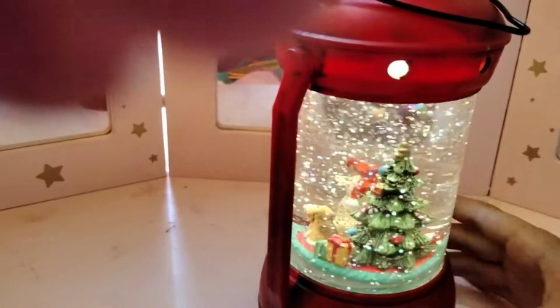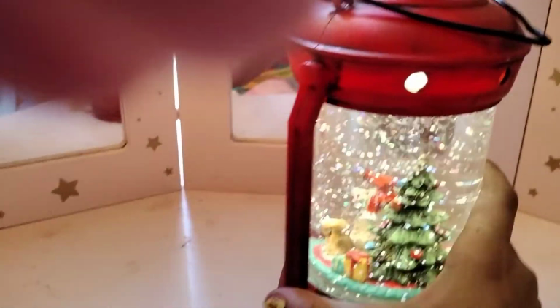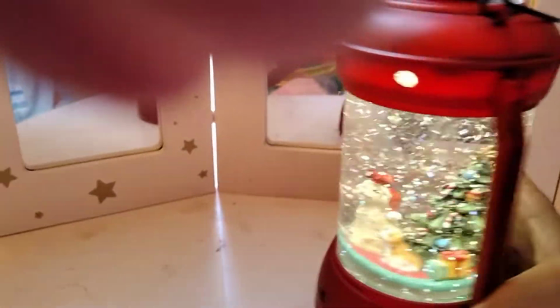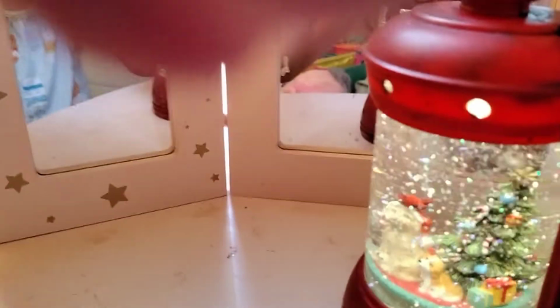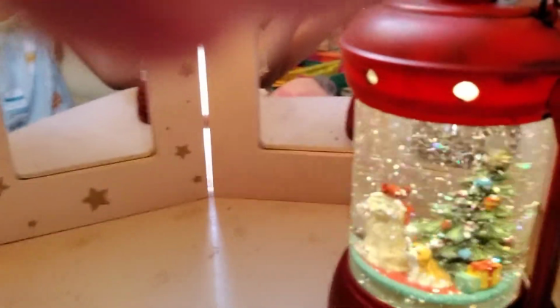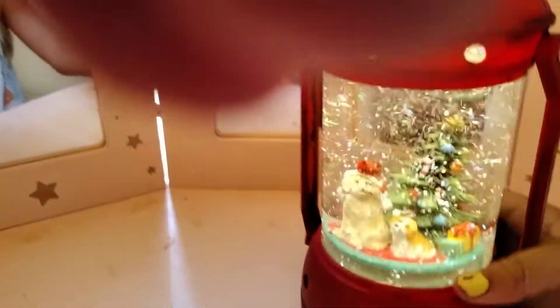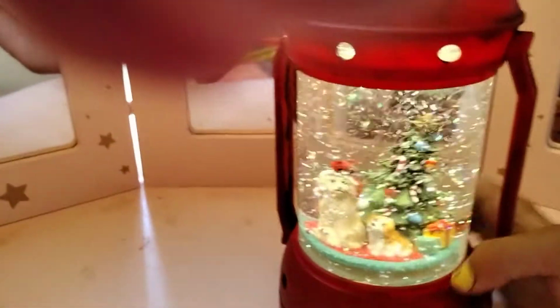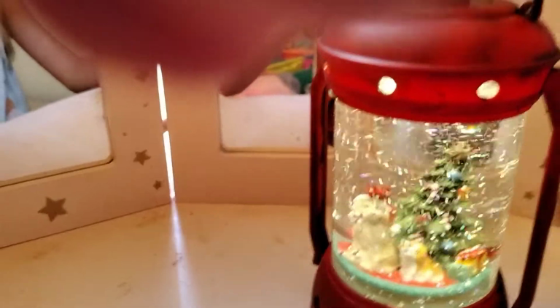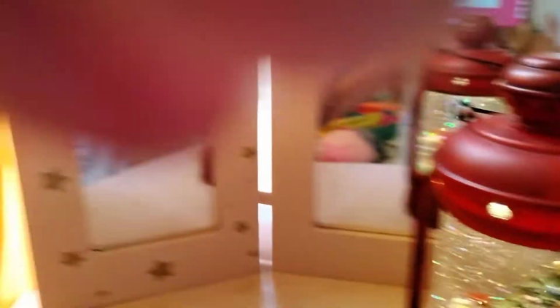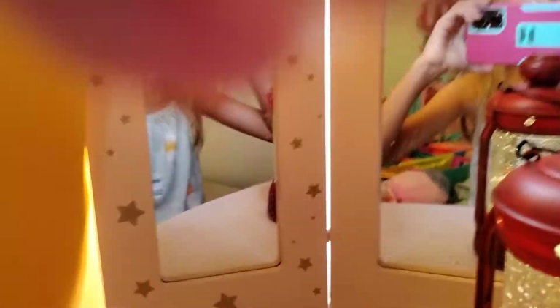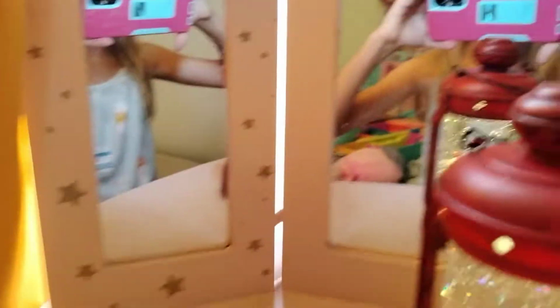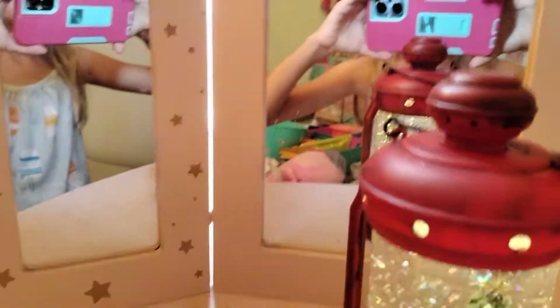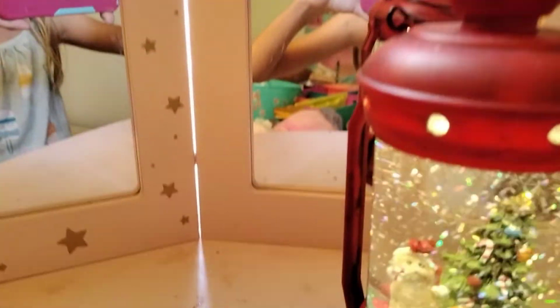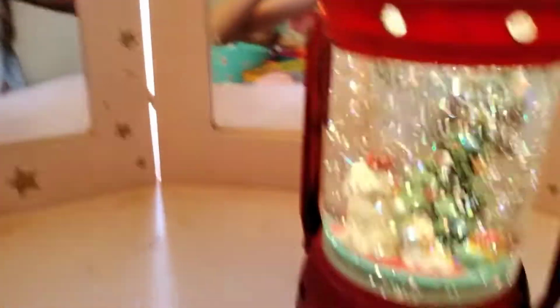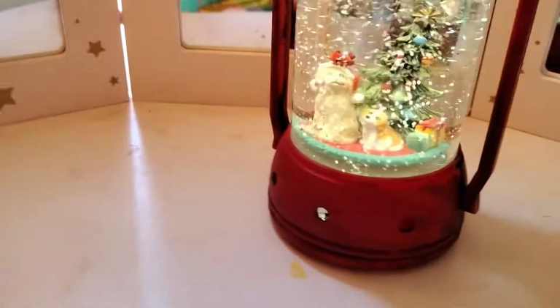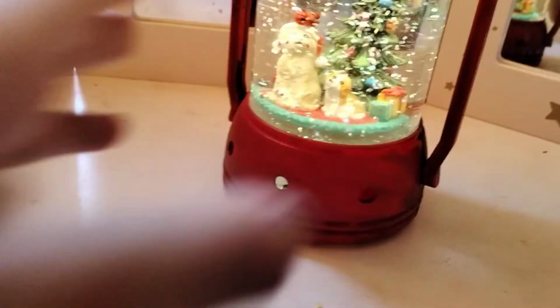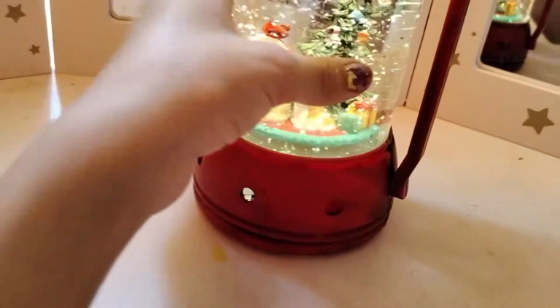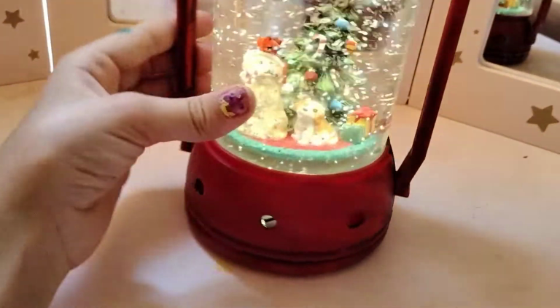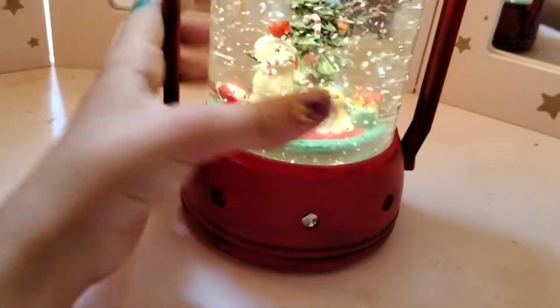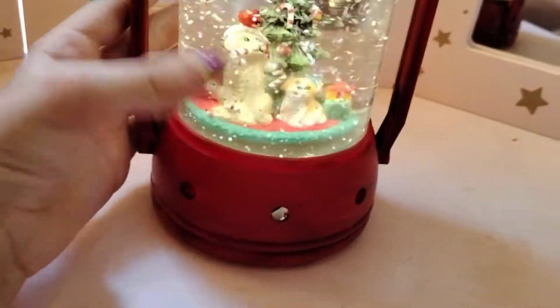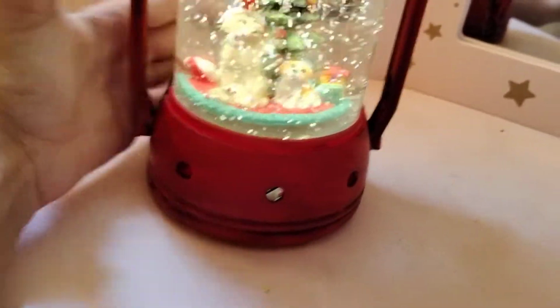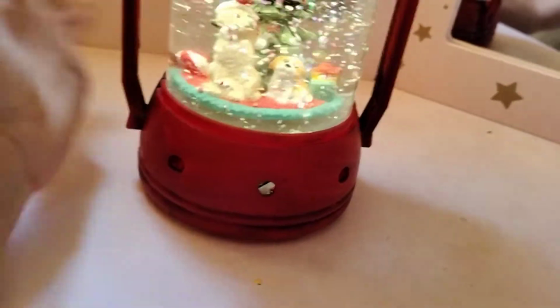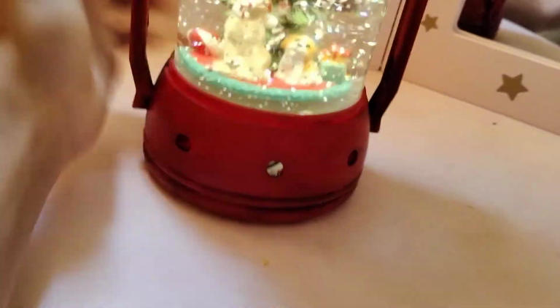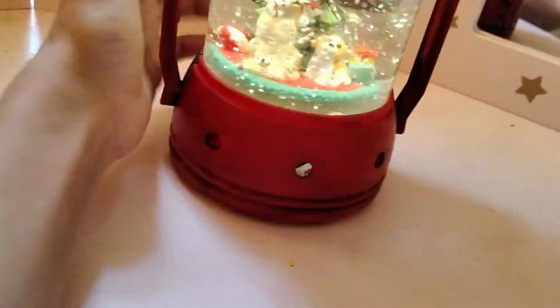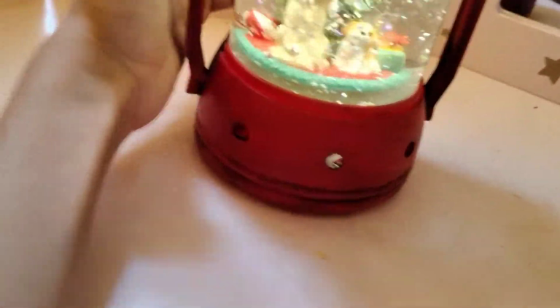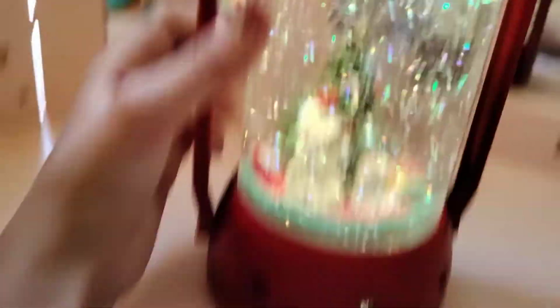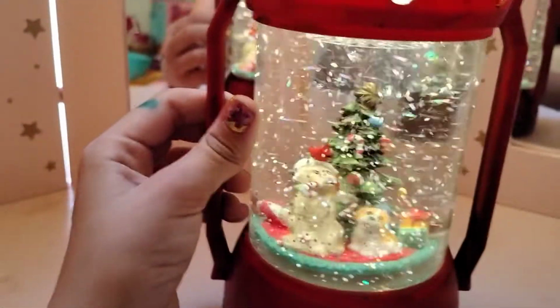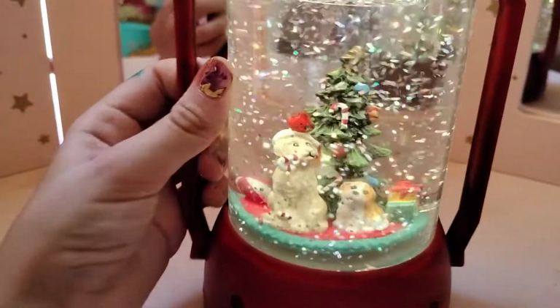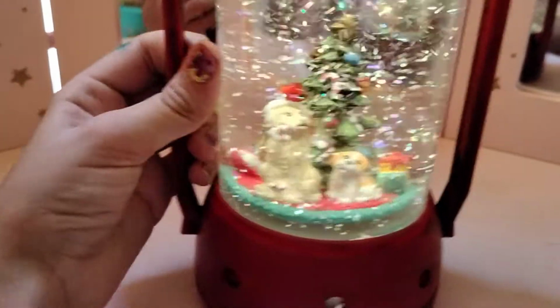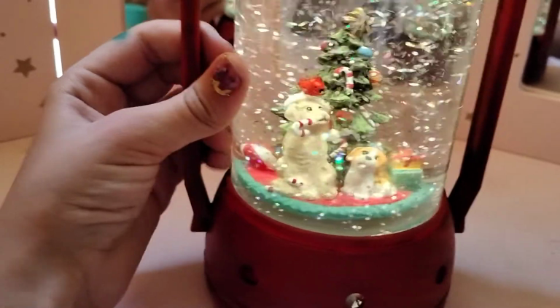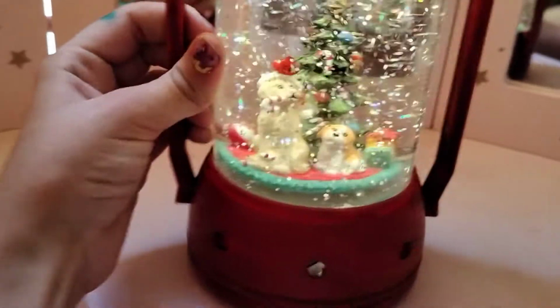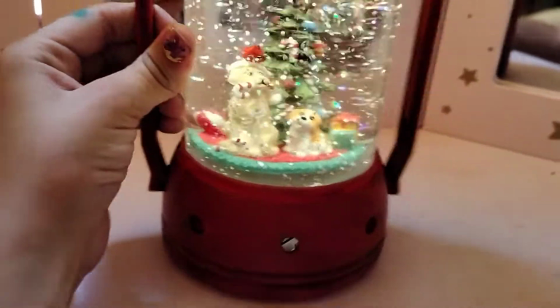Look at it glow in the night — it is really, really cool. So super duper cool.